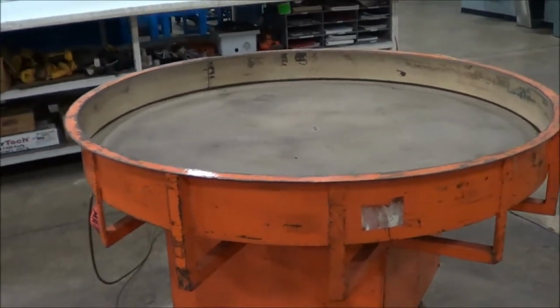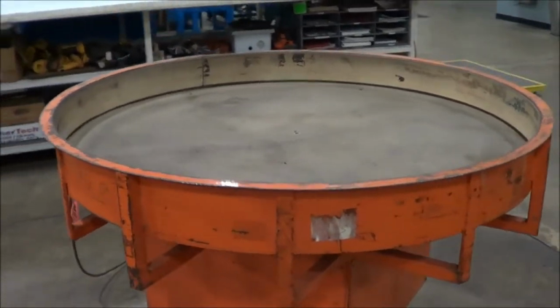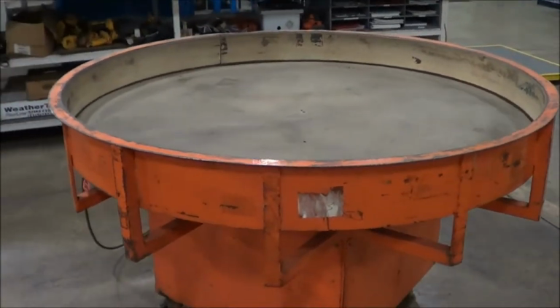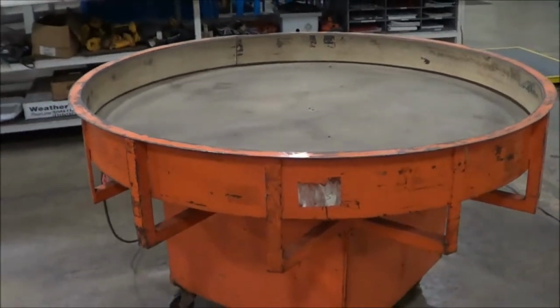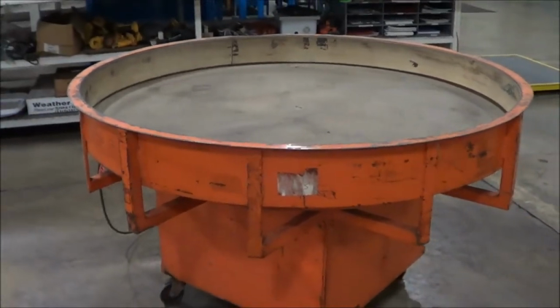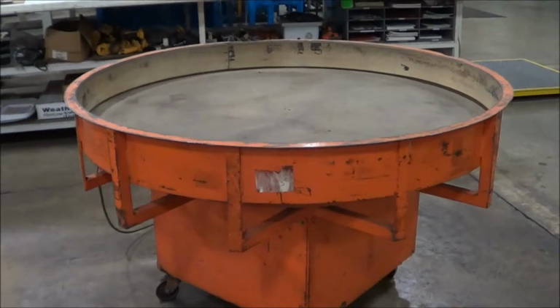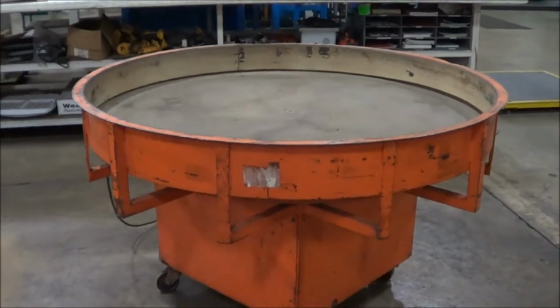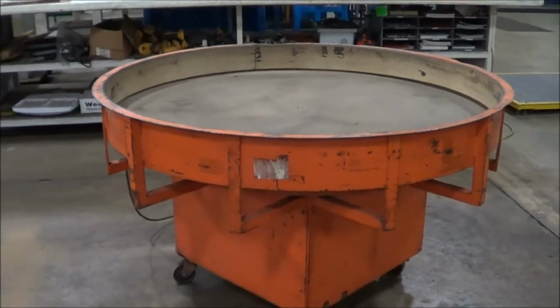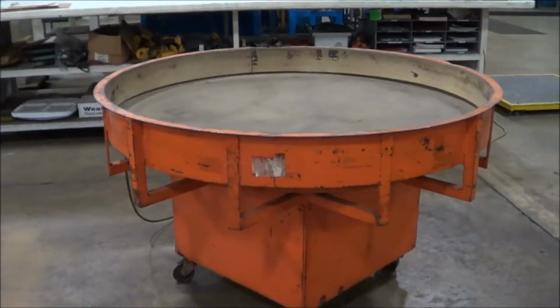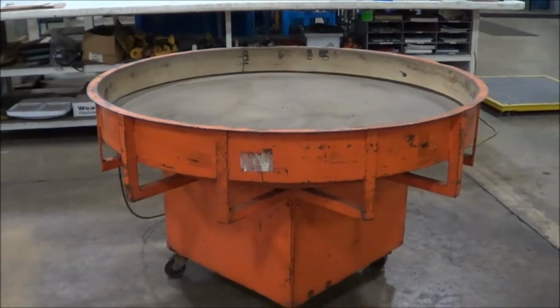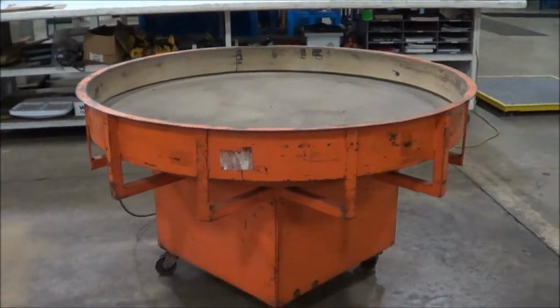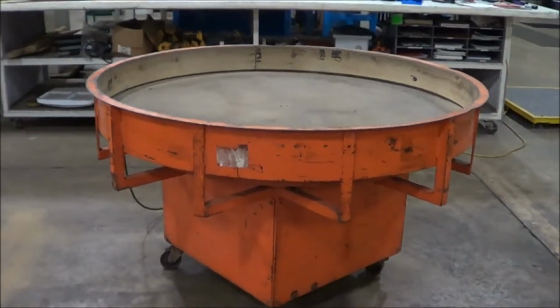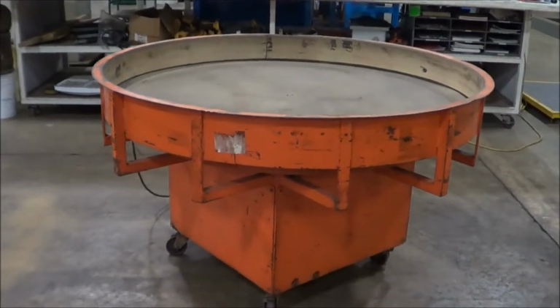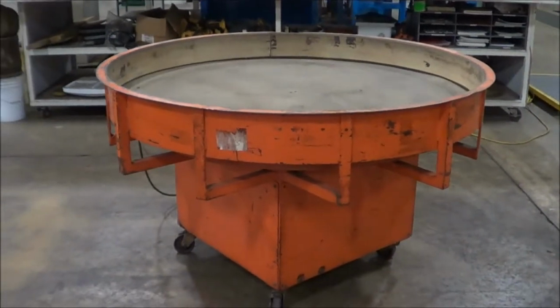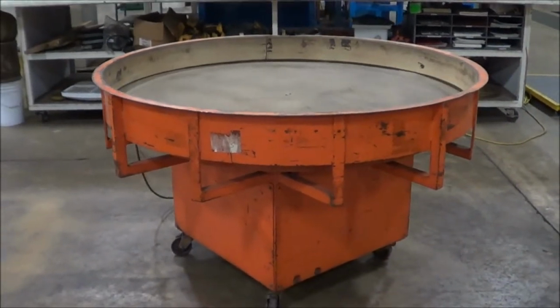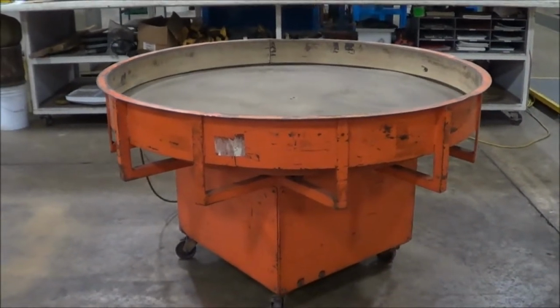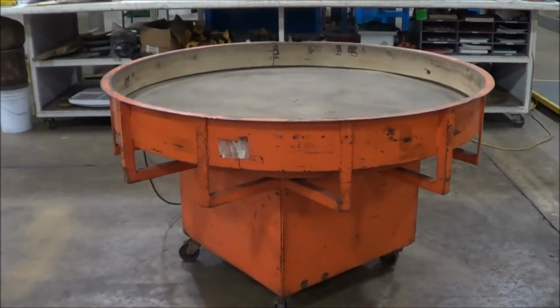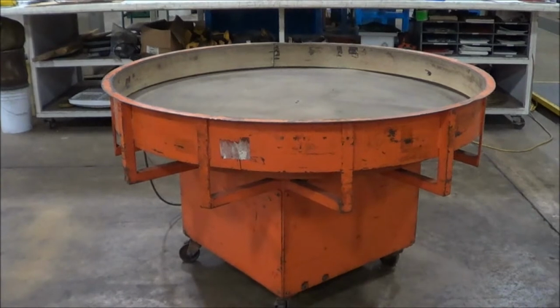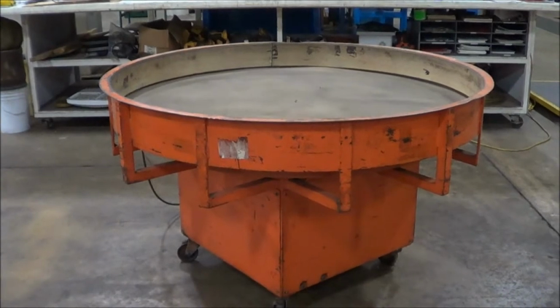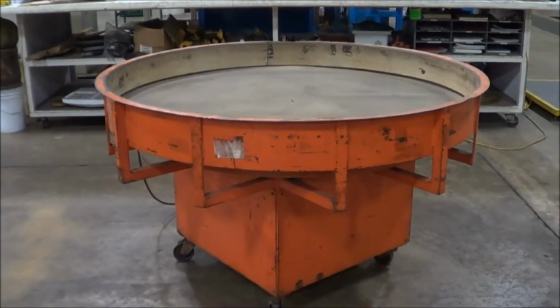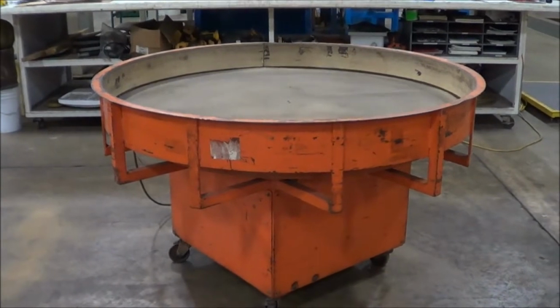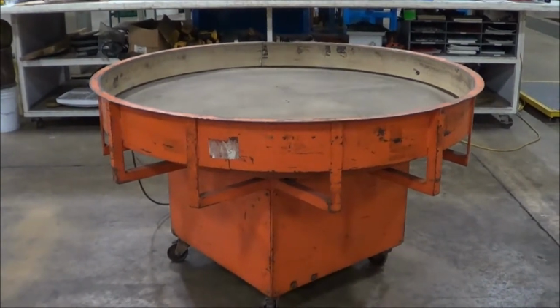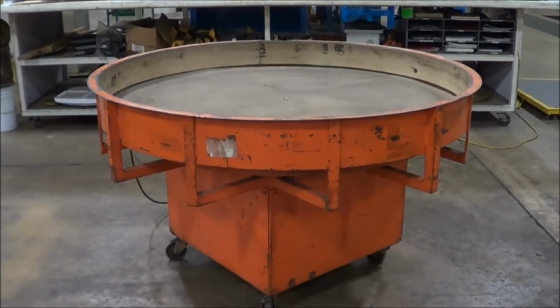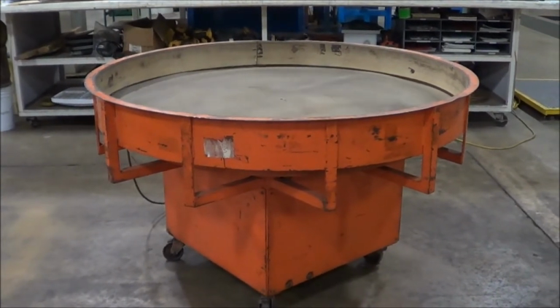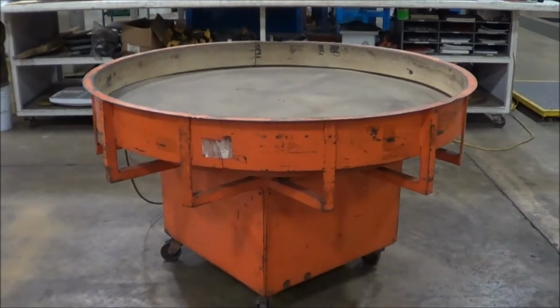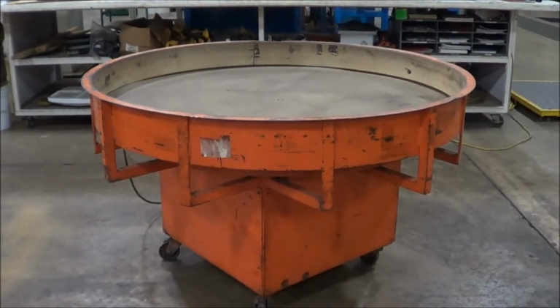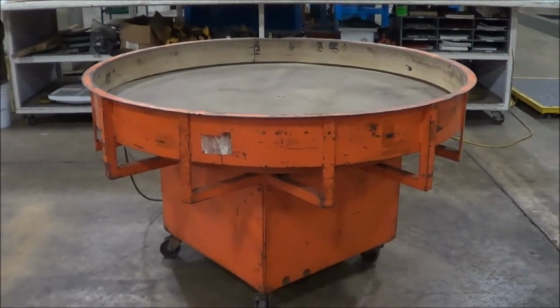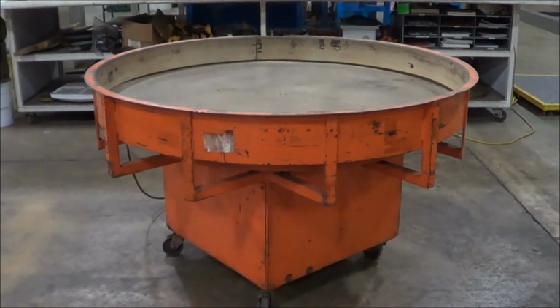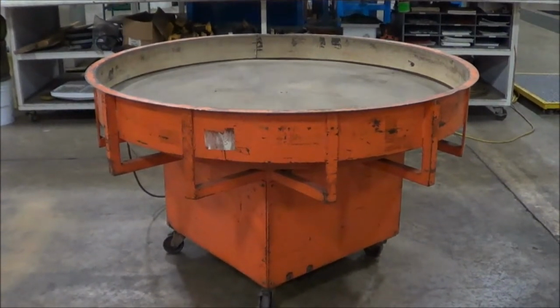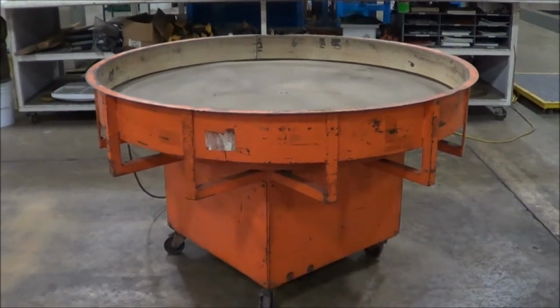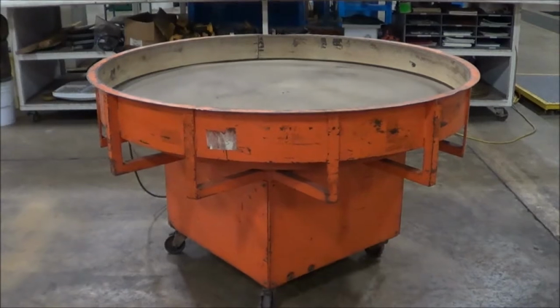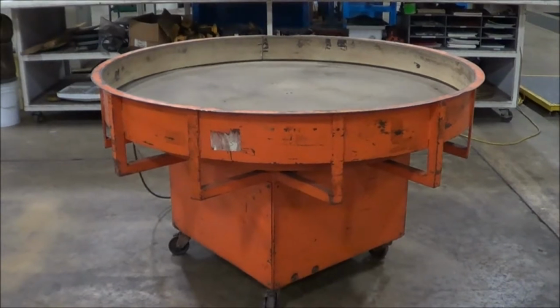If you're interested in this table or any metal finishing or waste treatment equipment, please contact Lanco at 616-887-8300 or online at www.lanco-corp.com. Thank you for watching and have a great day!